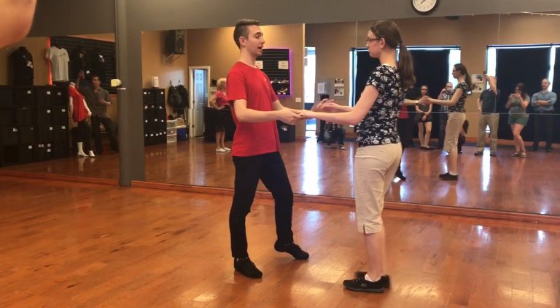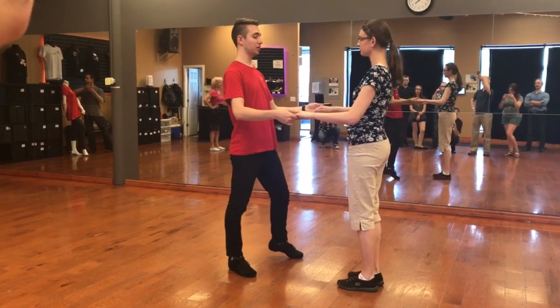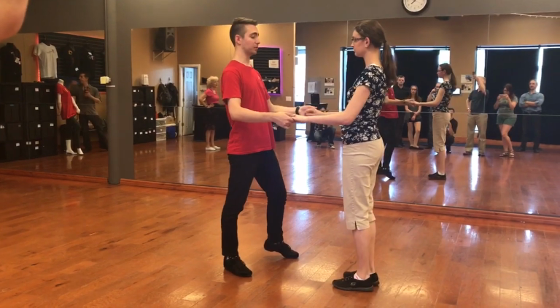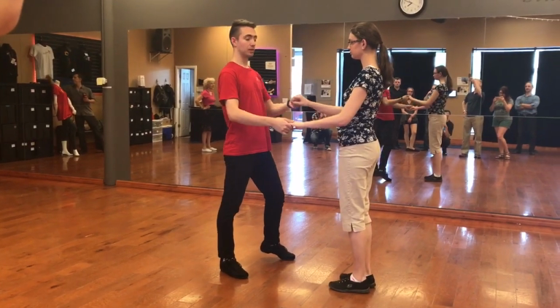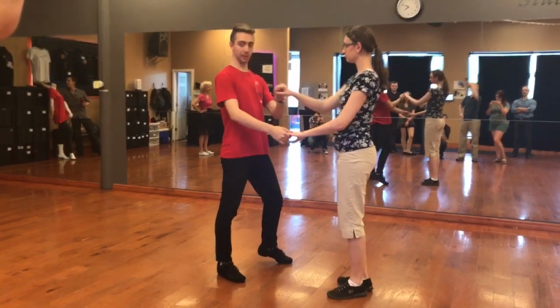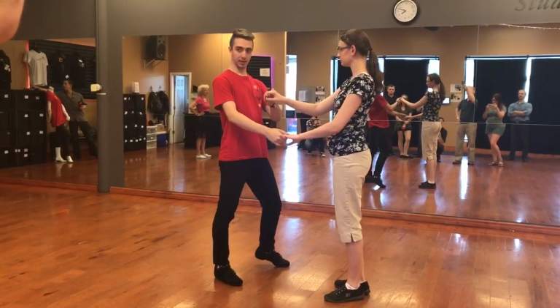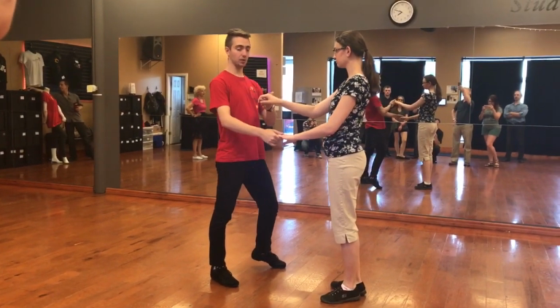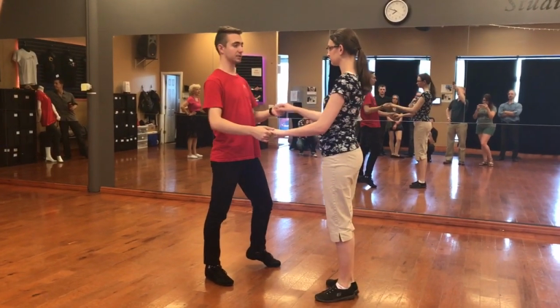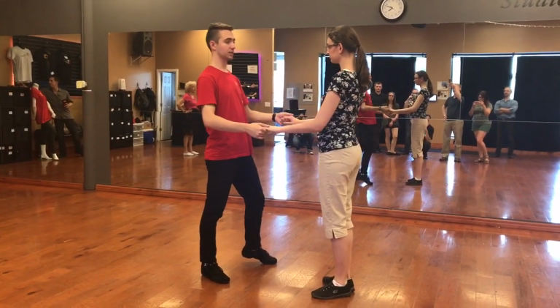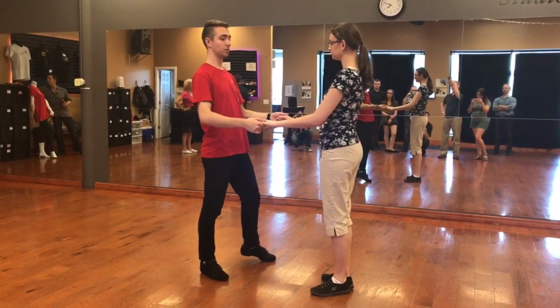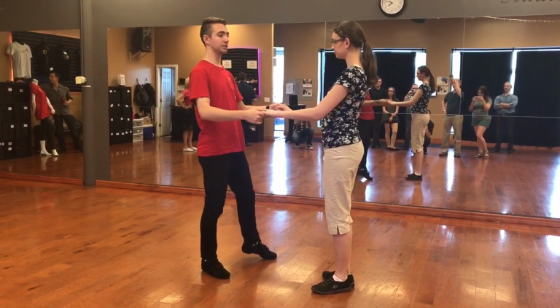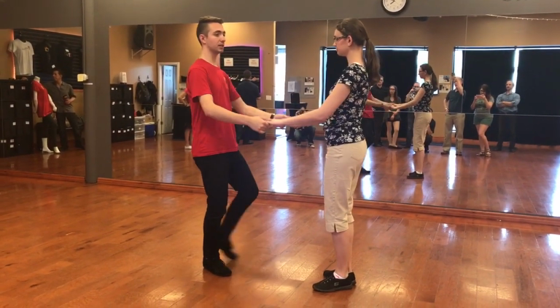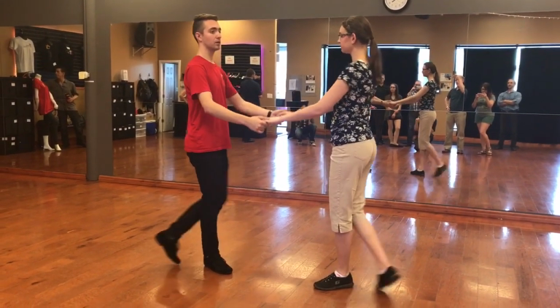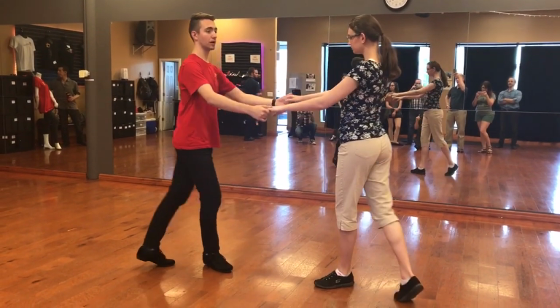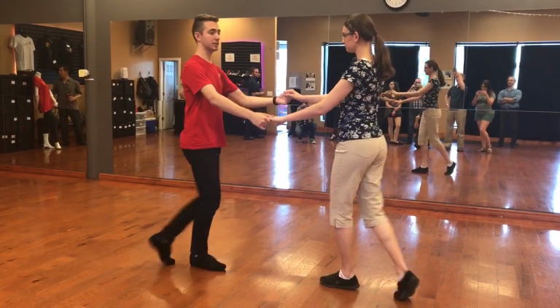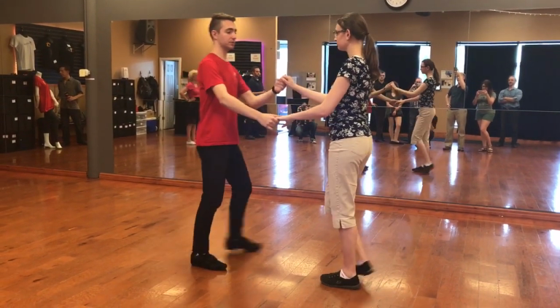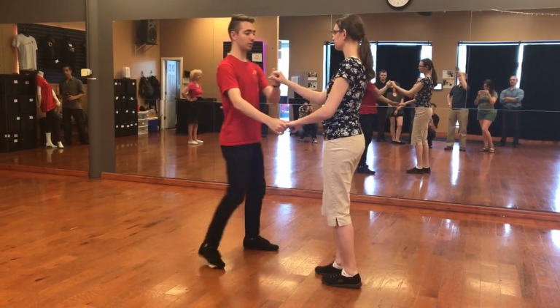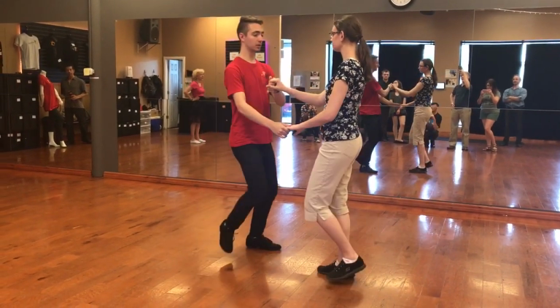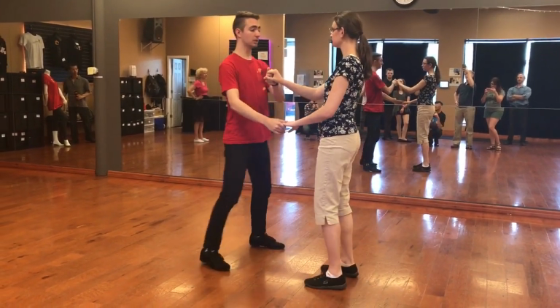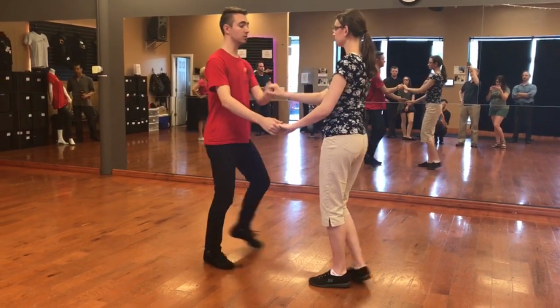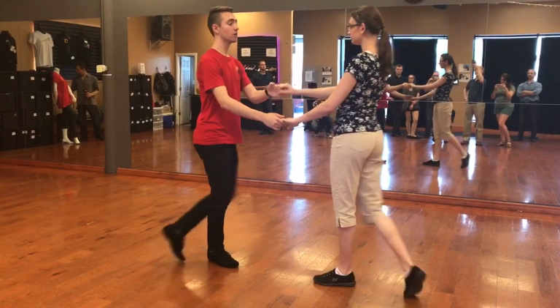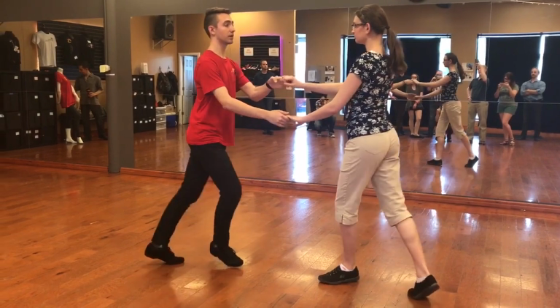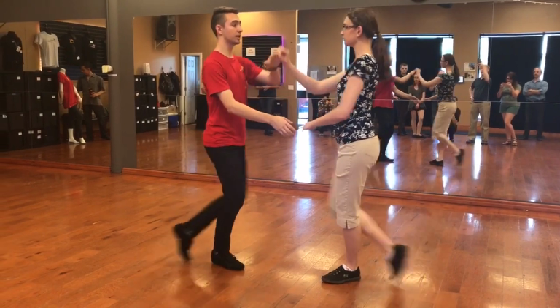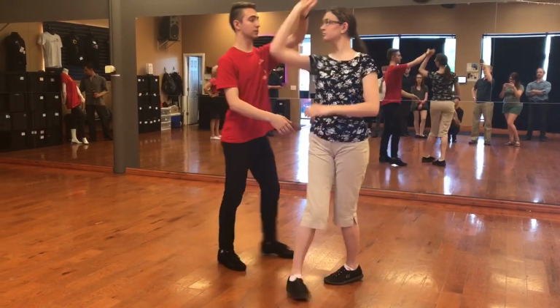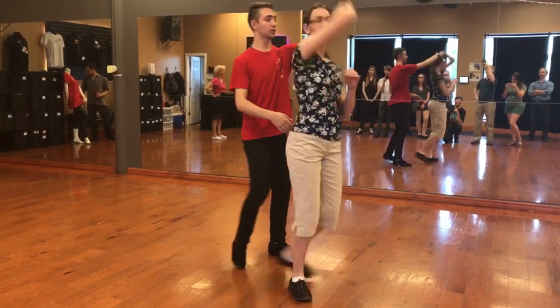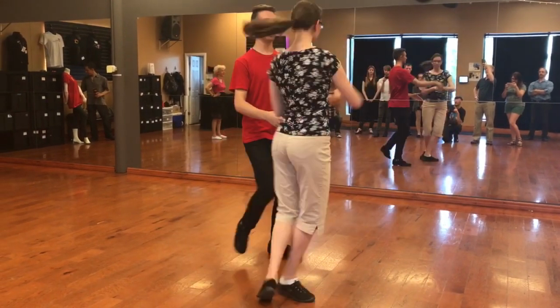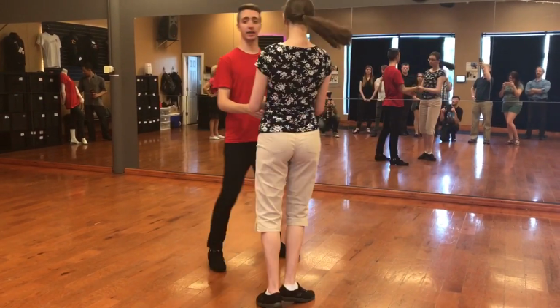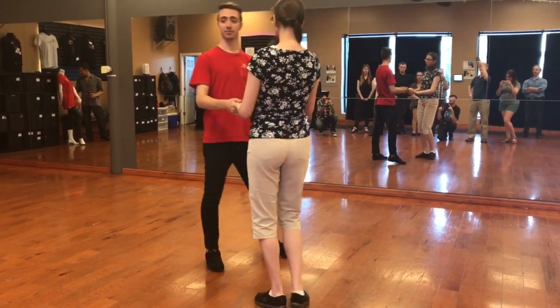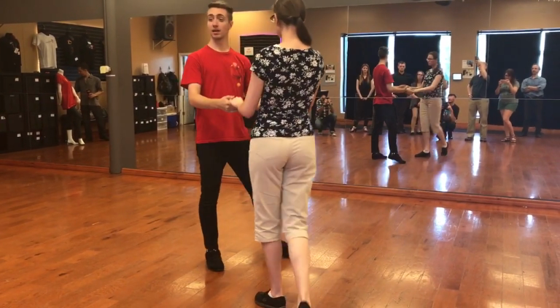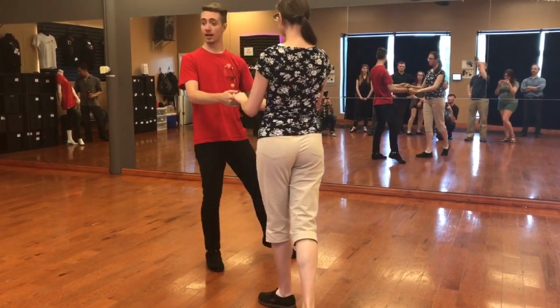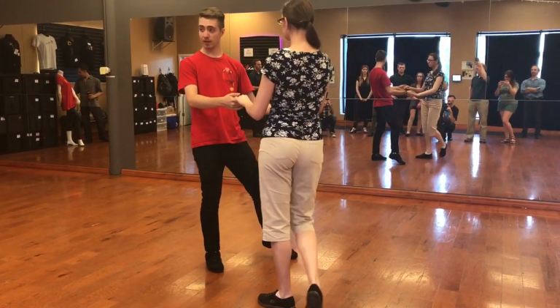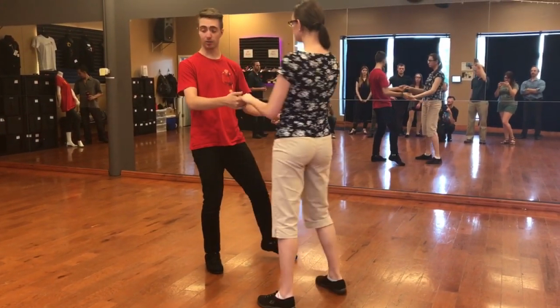I have a loop — bring the hand across. If I do a basic: rock, step, slow, slow. Rock, step, turn her here. I have a cuddle.